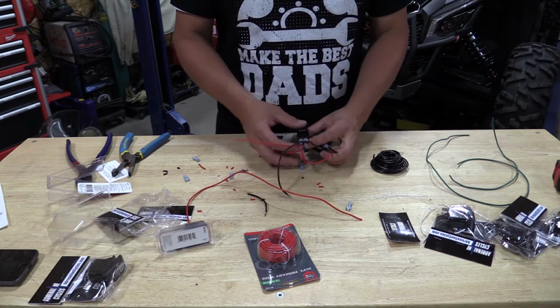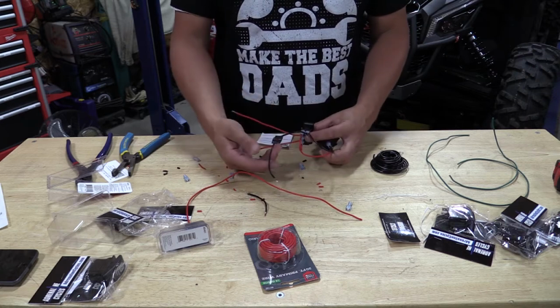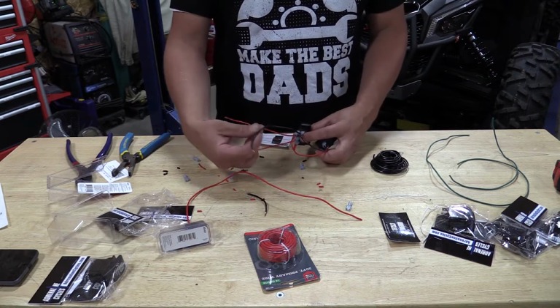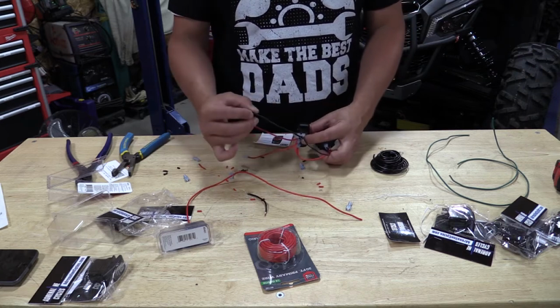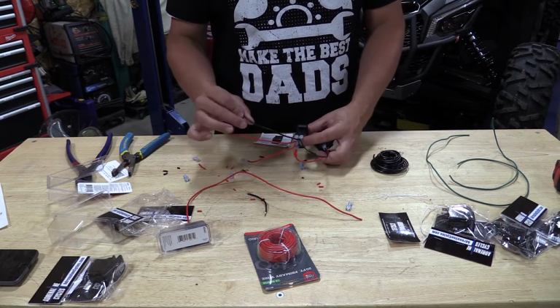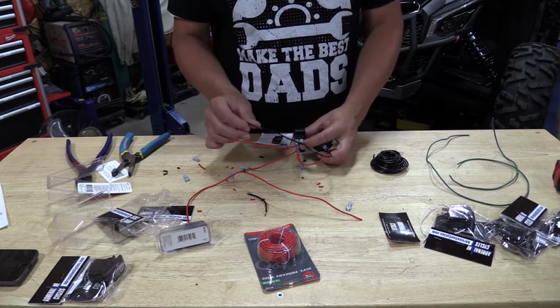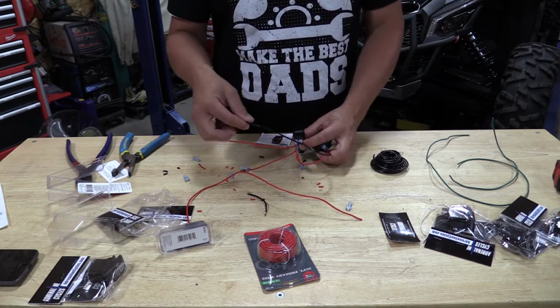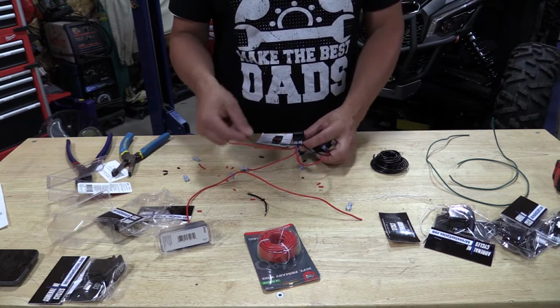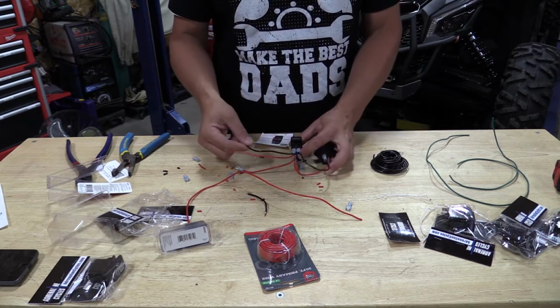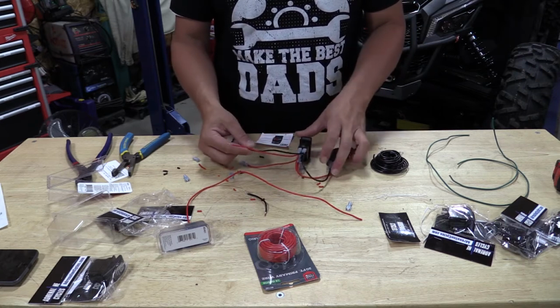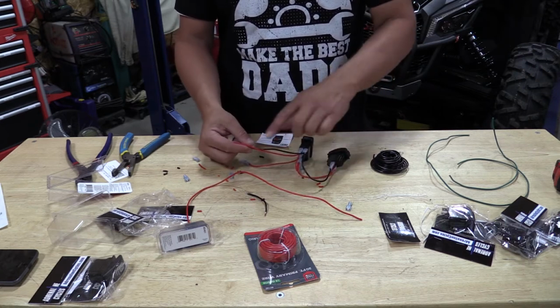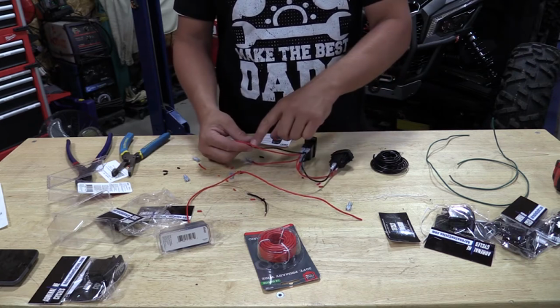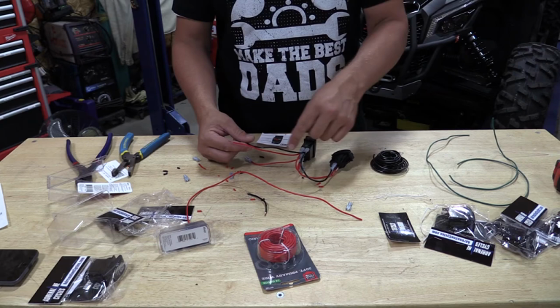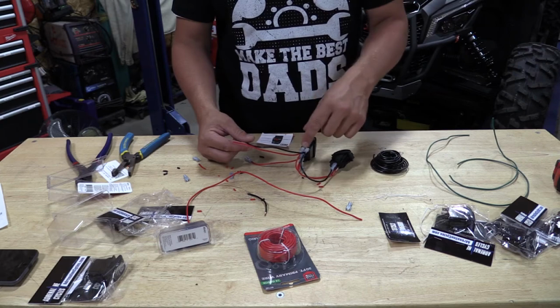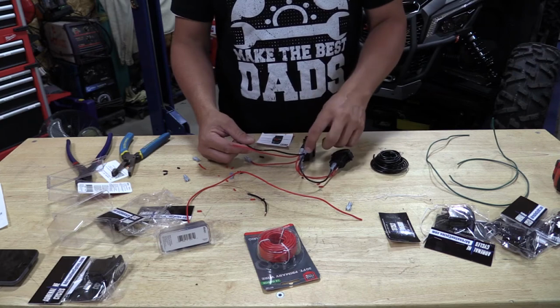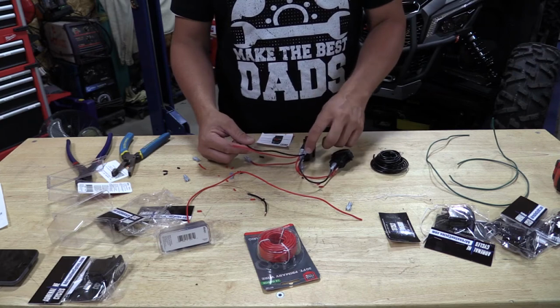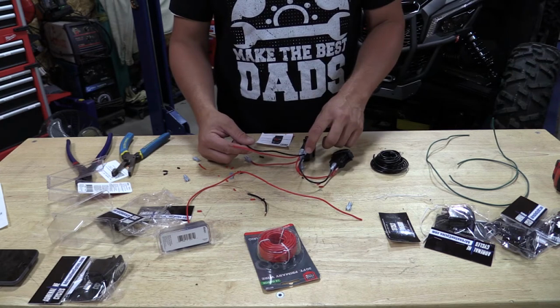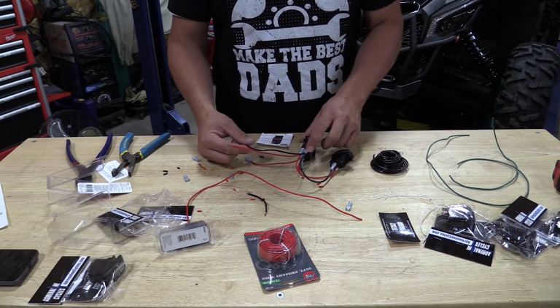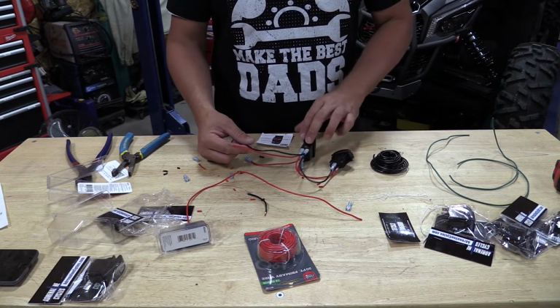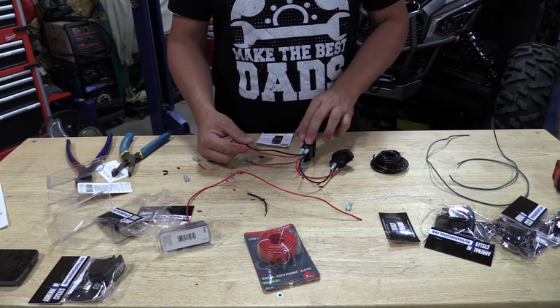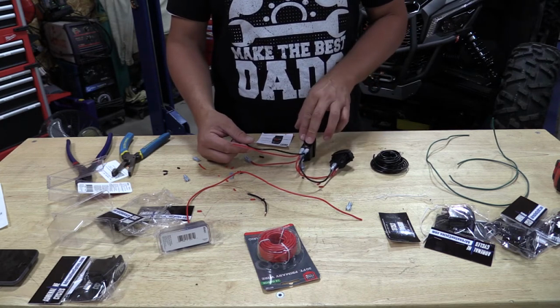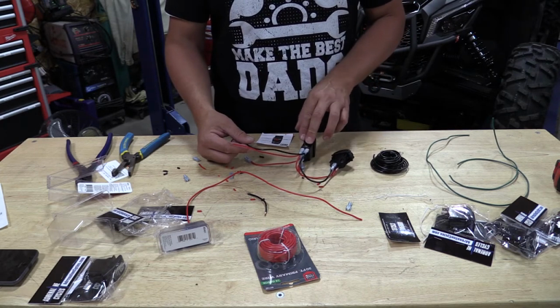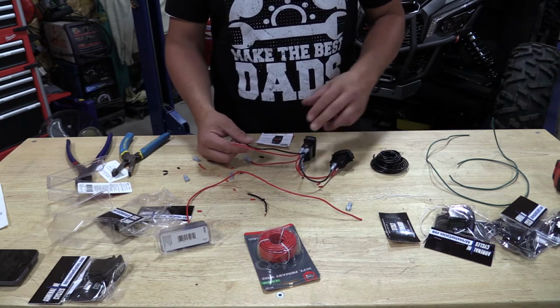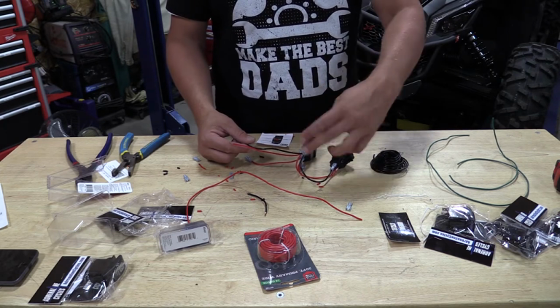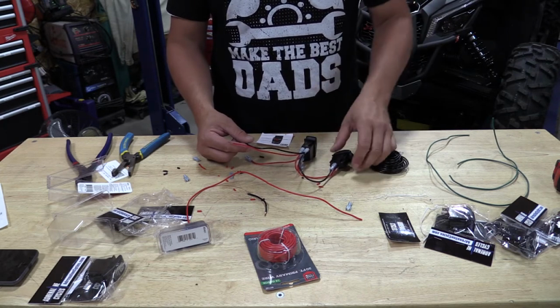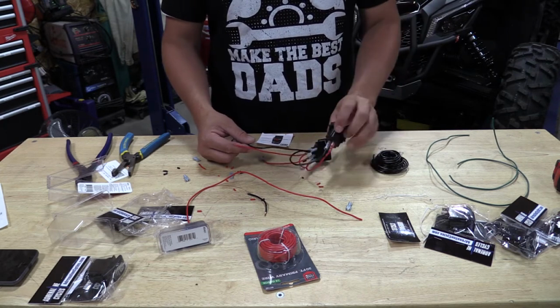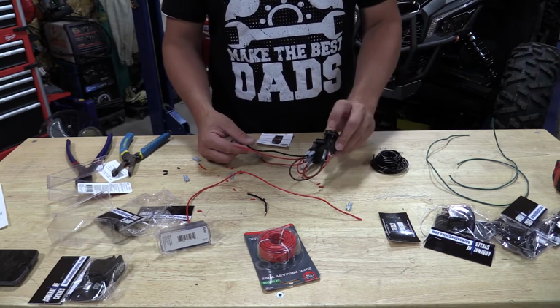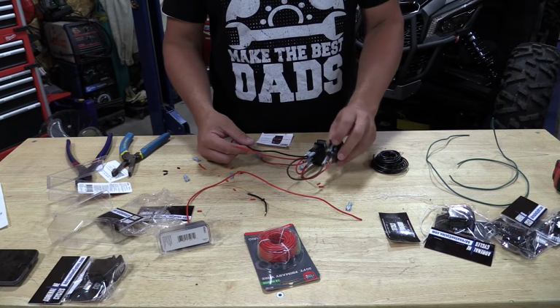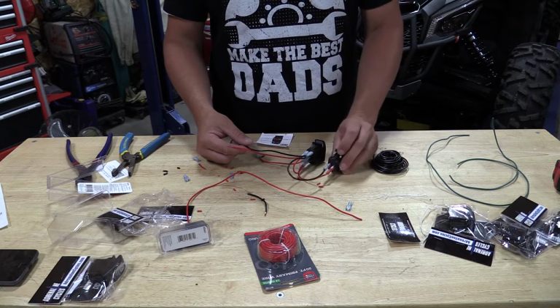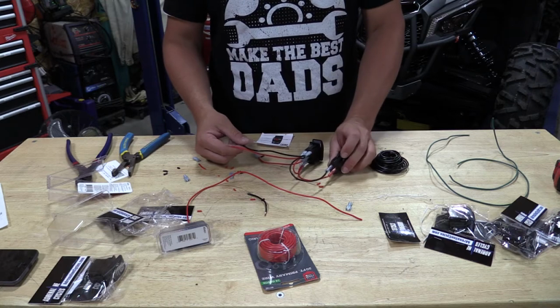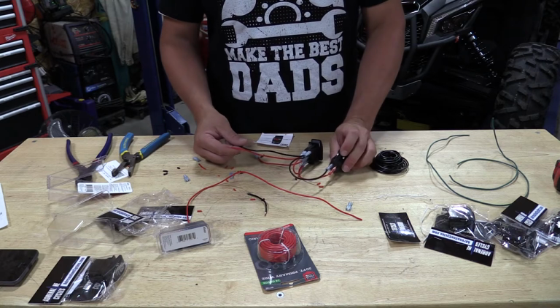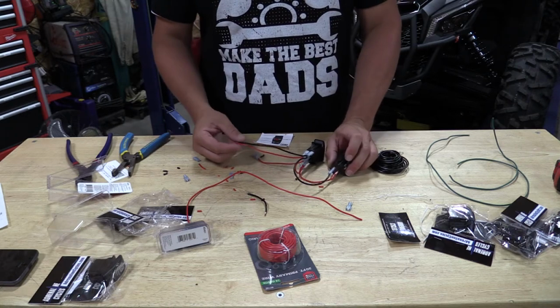Now with the ground, we're doing super simple — just grabbing the ground from the WARN switch, bringing it over to the top for the grounds for the power on the light, and bringing it over to the USB as well. This is cake.